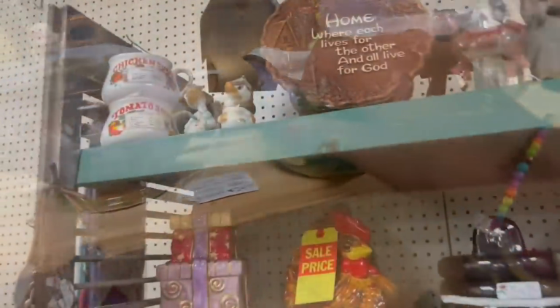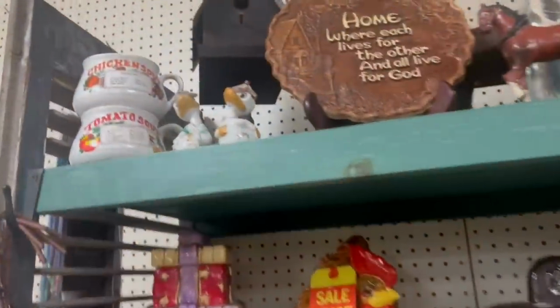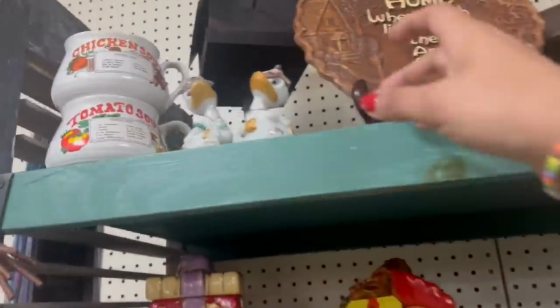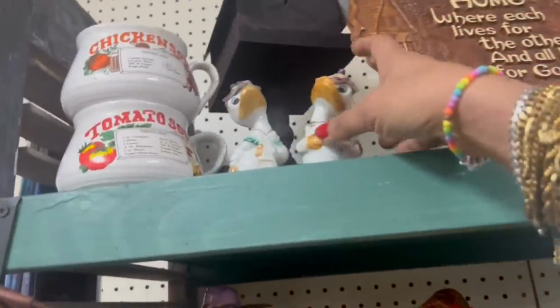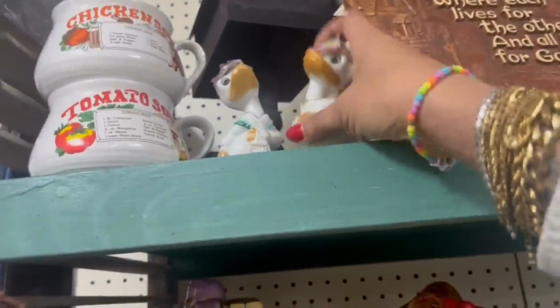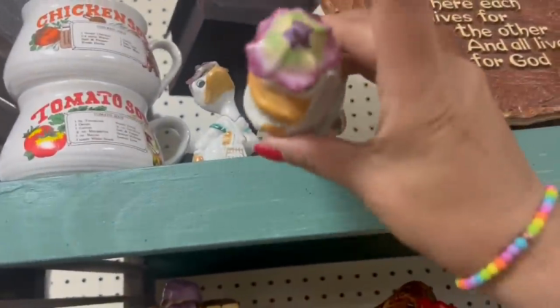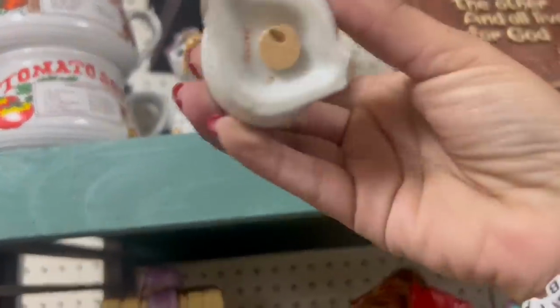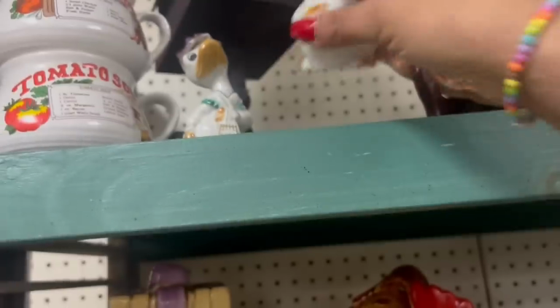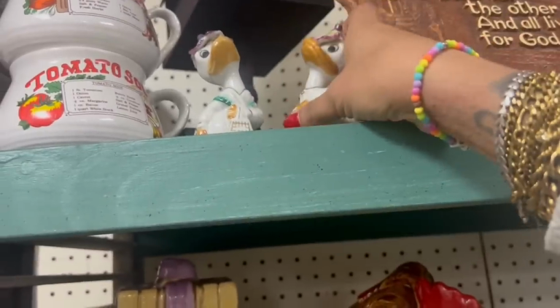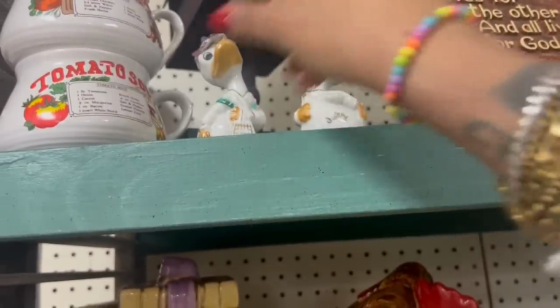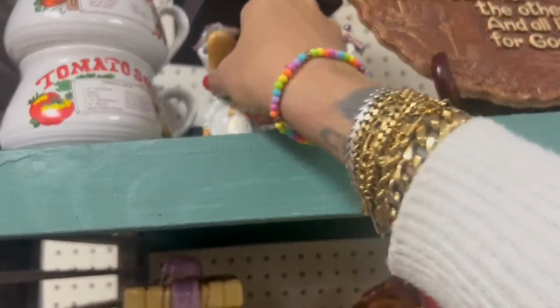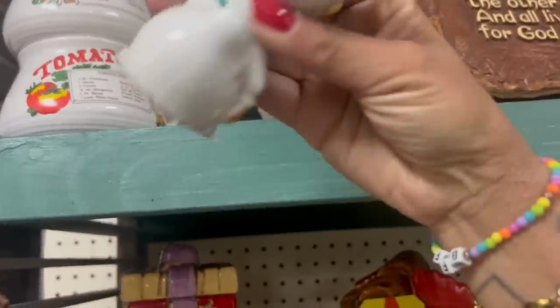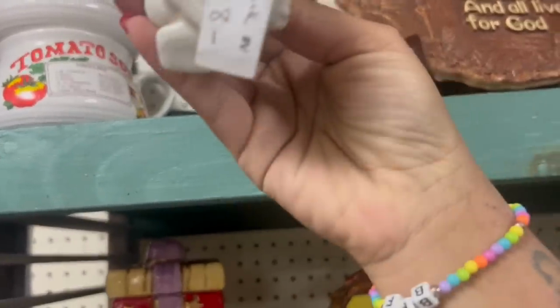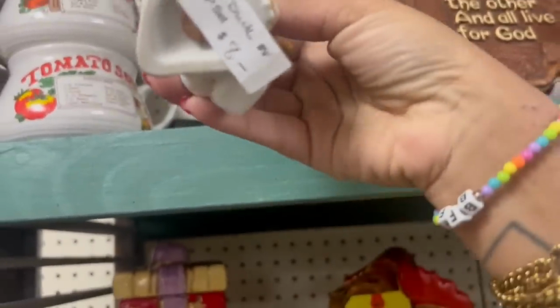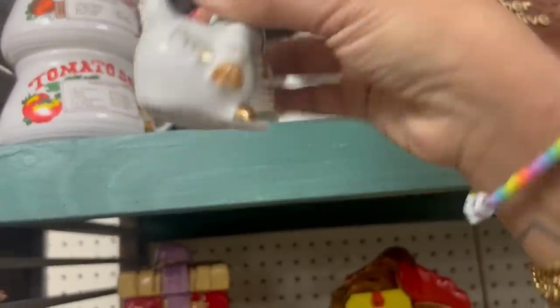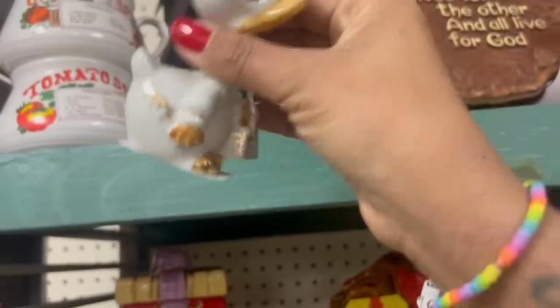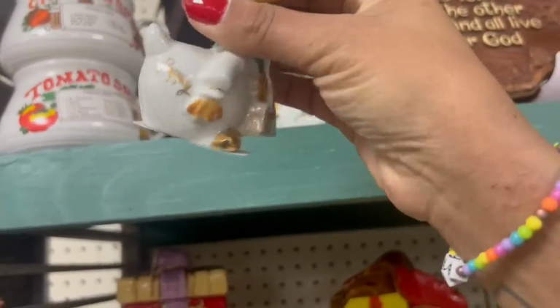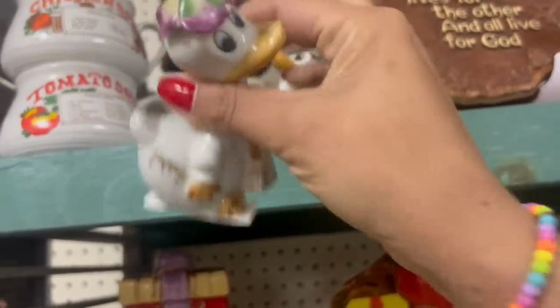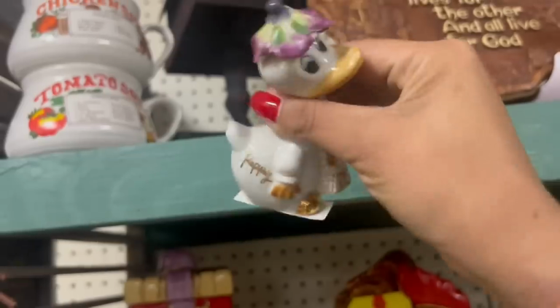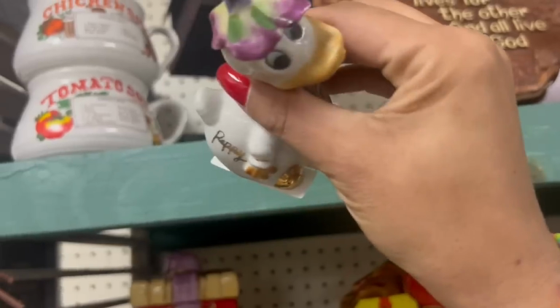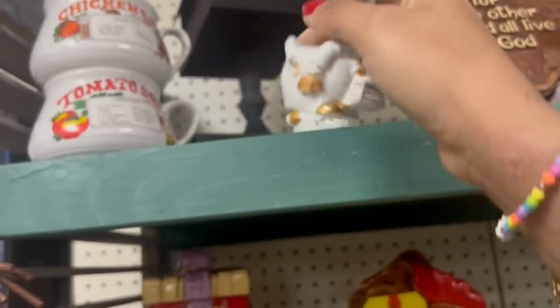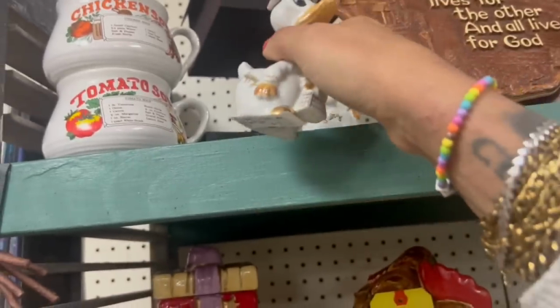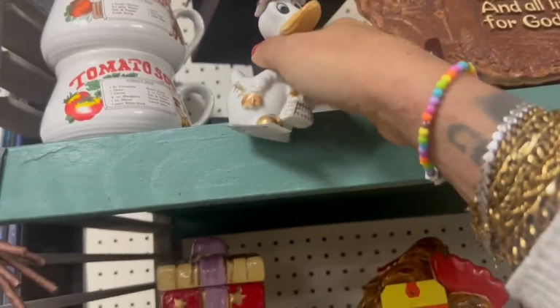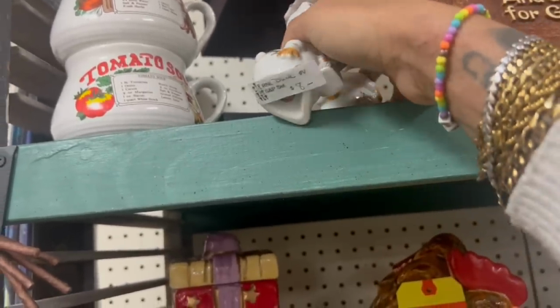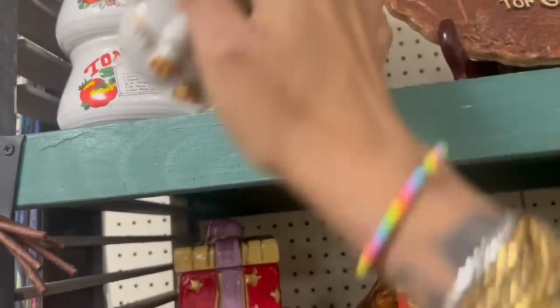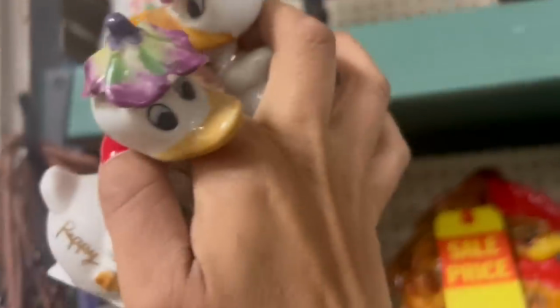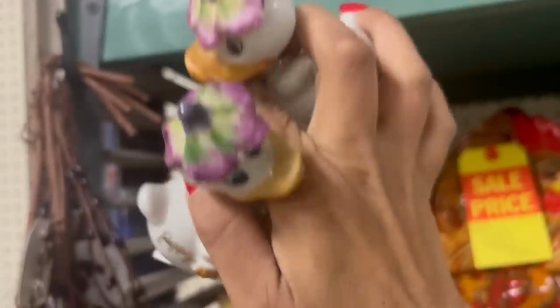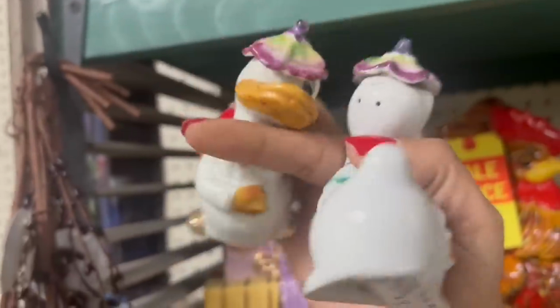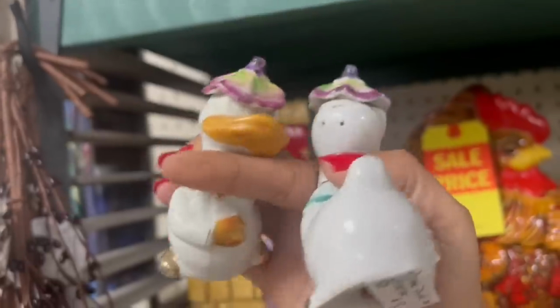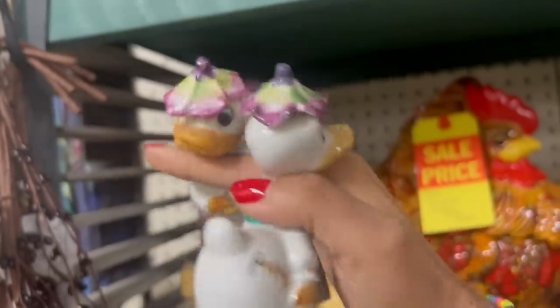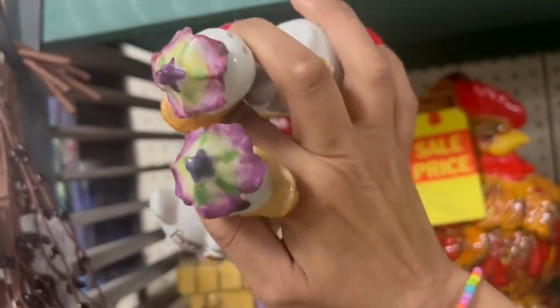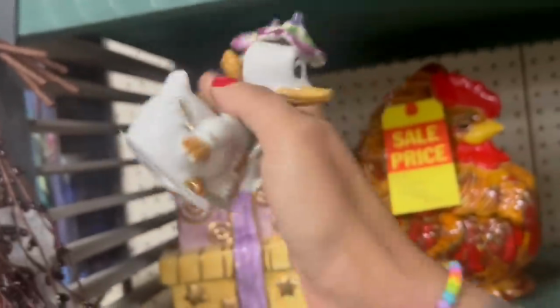What's going on with these ducks? How fun are those? $8.00 — salt and pepper. The little flower hats — those are fun. I think I'm going to go ahead and grab those. We love a good flower hat.